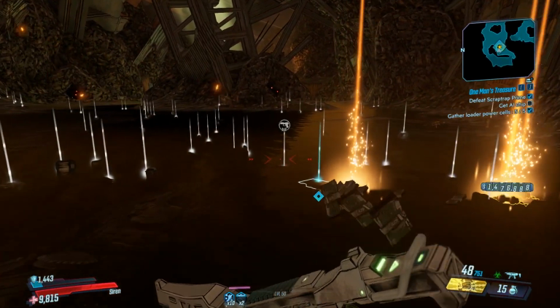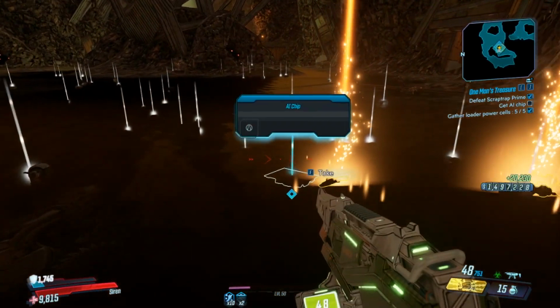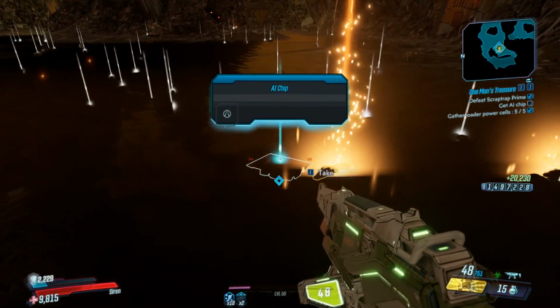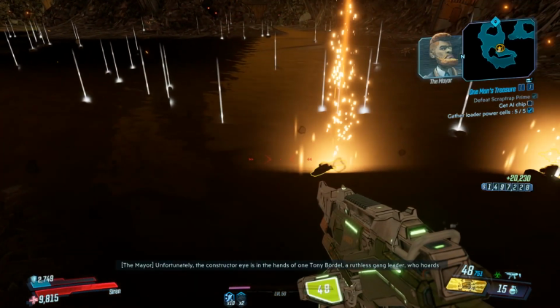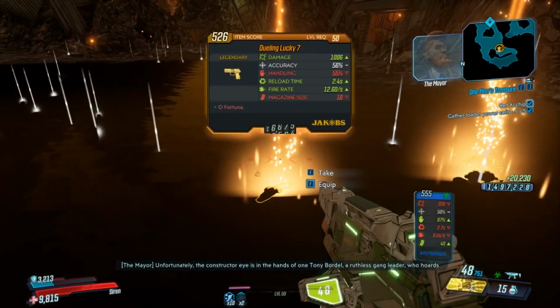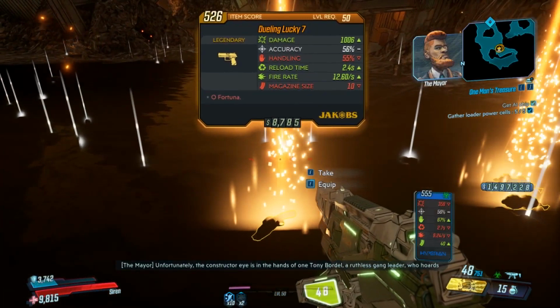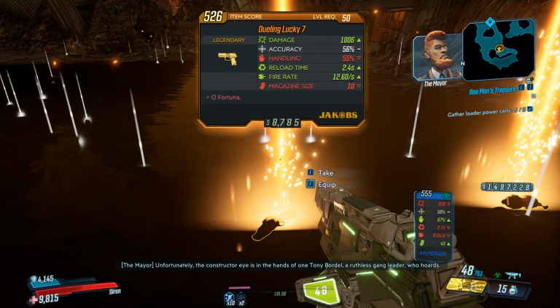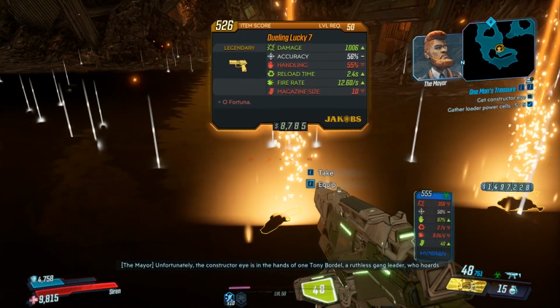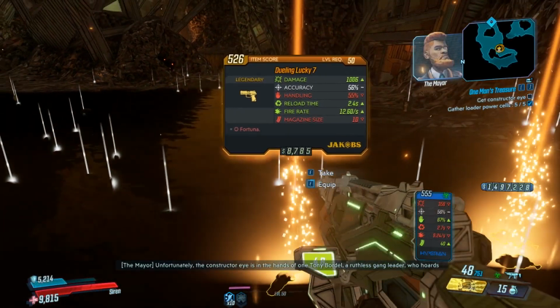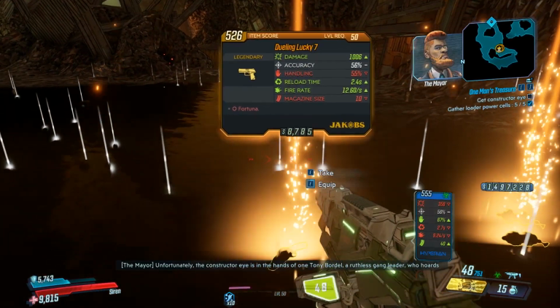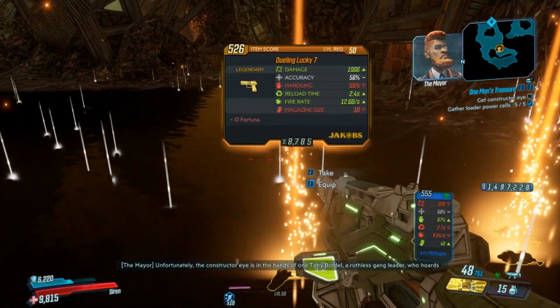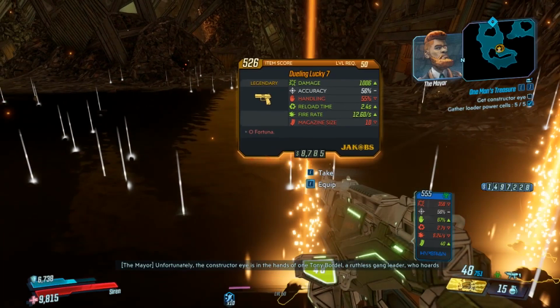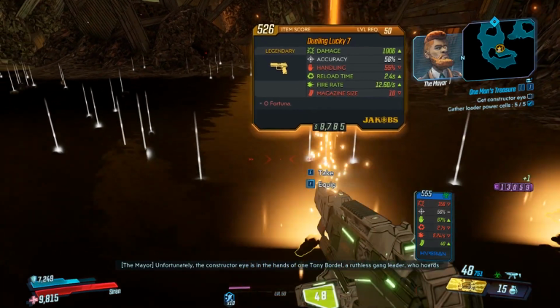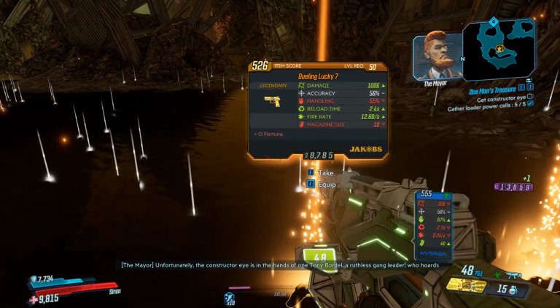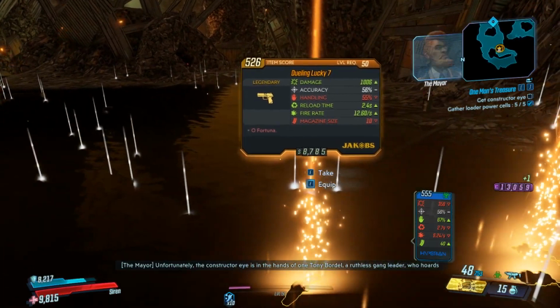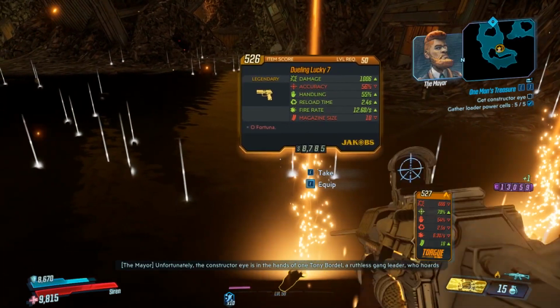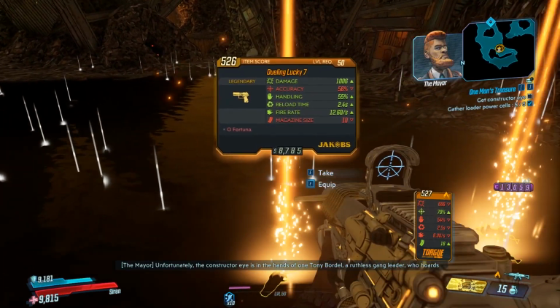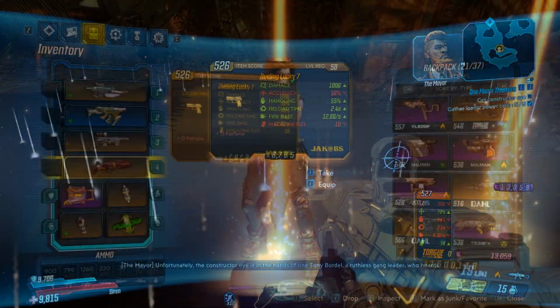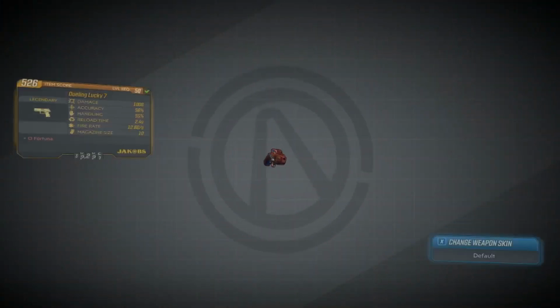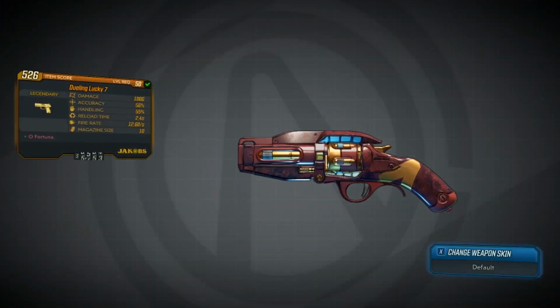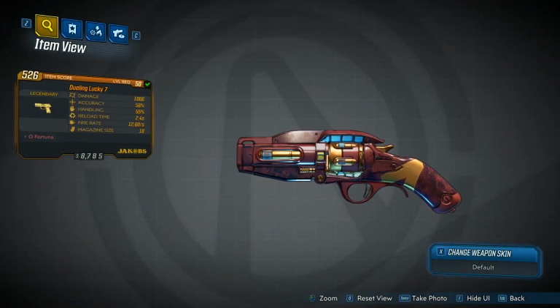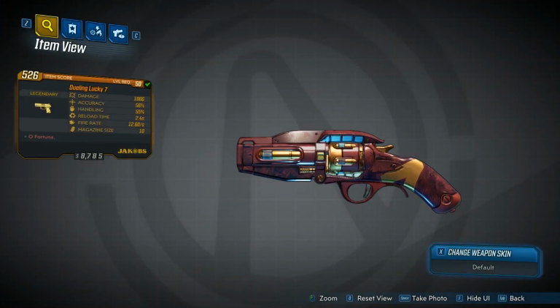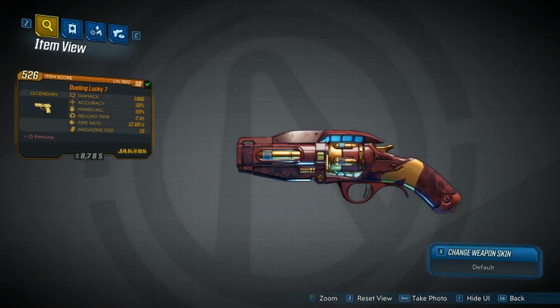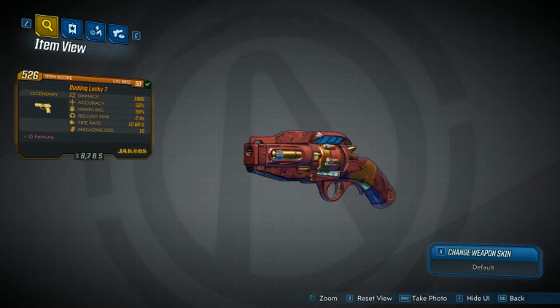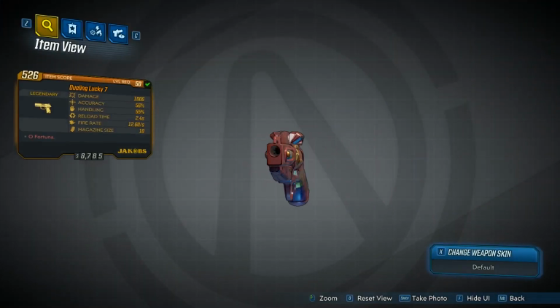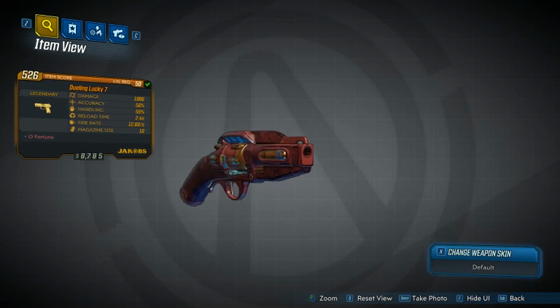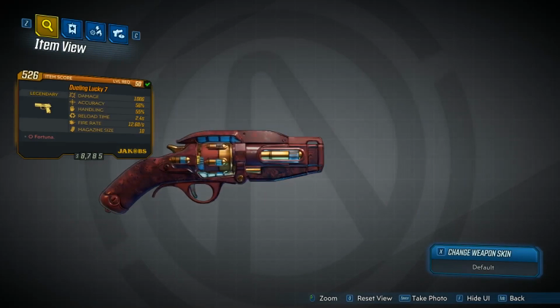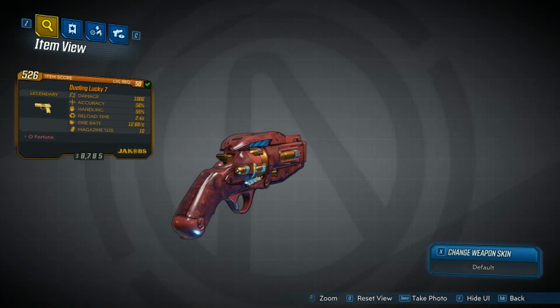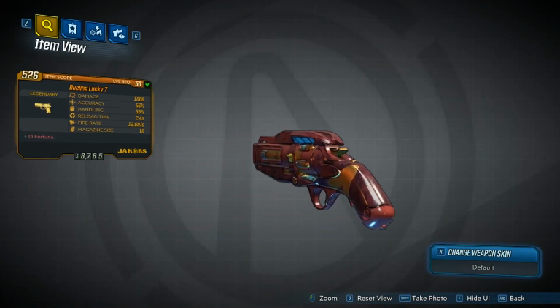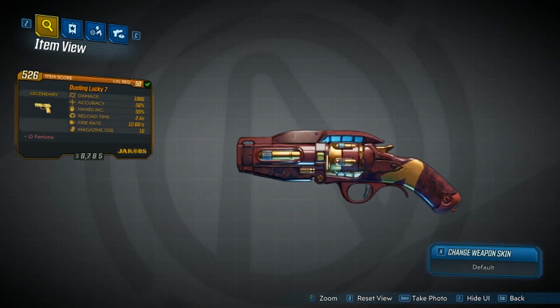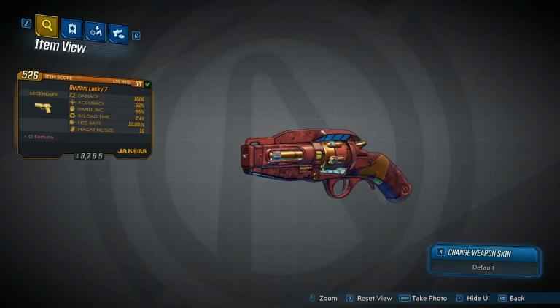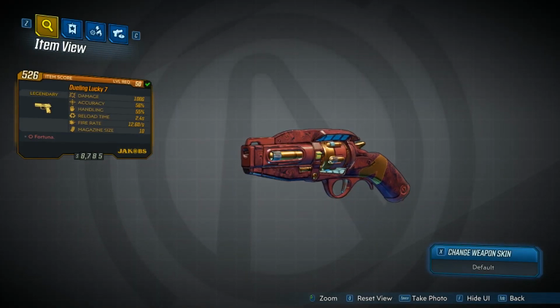As you can see on screen right now, there are a few other drops as well, which are just some new class mods that are really, really common in this DLC. So here we go — we've got the legendary Lucky Seven pistol.